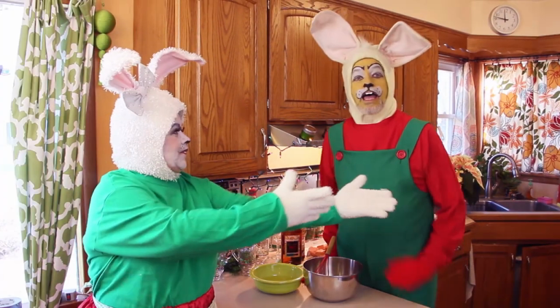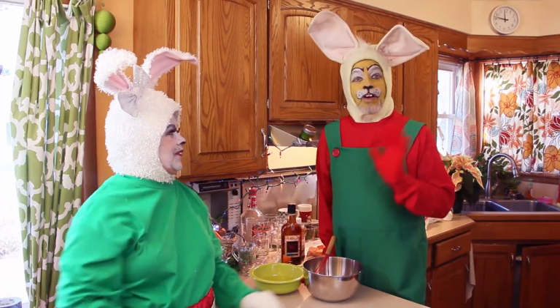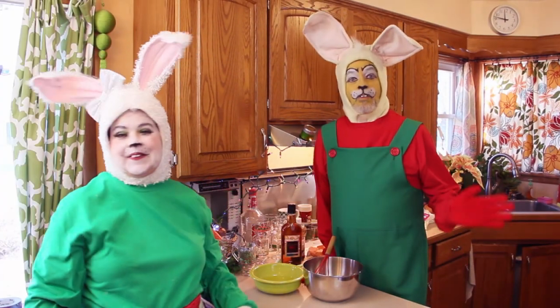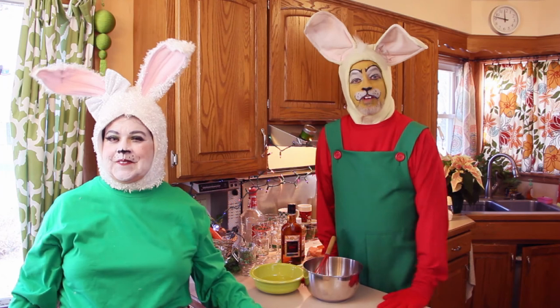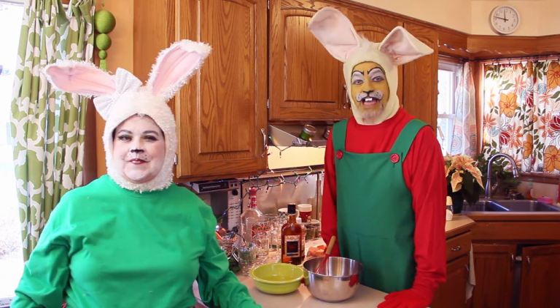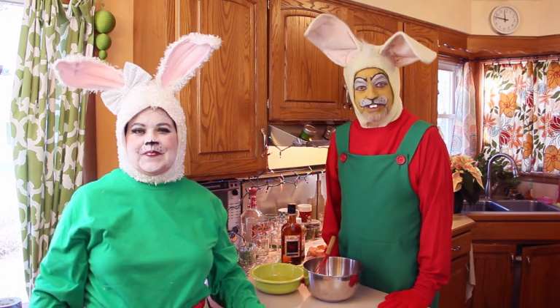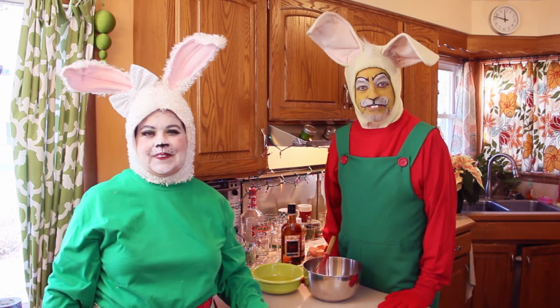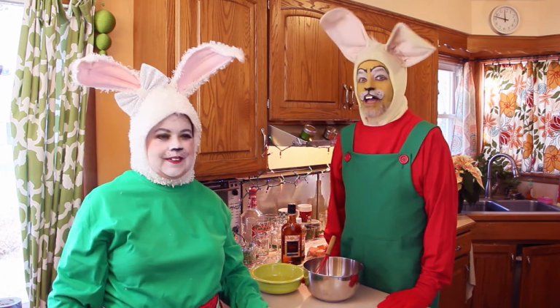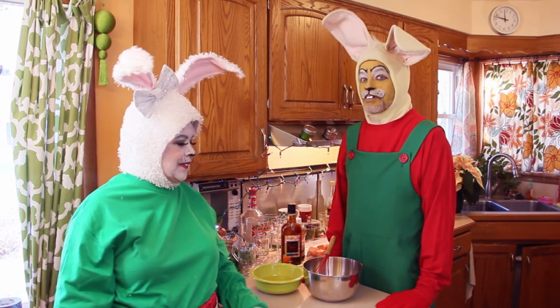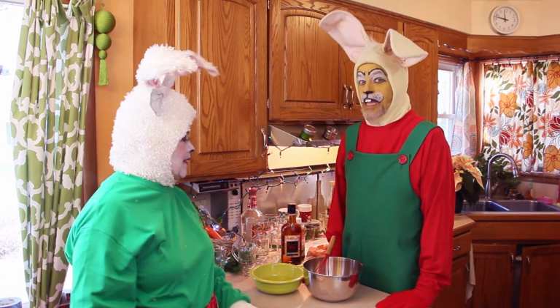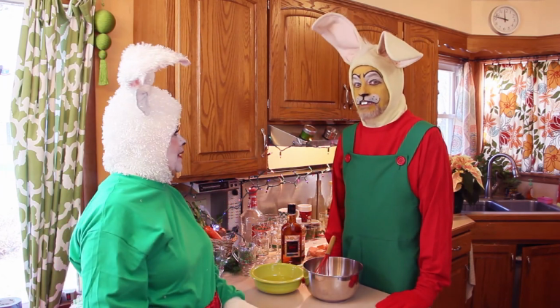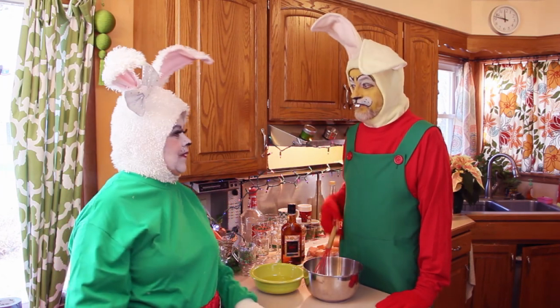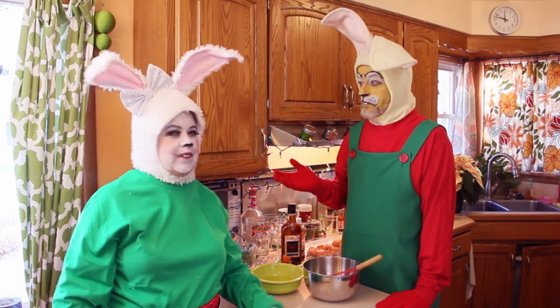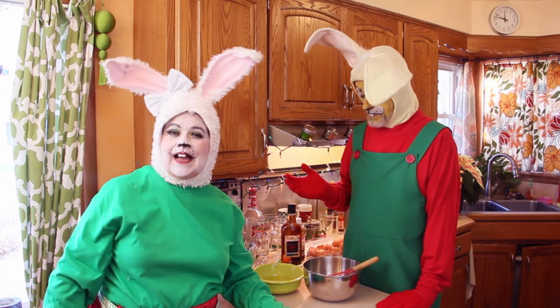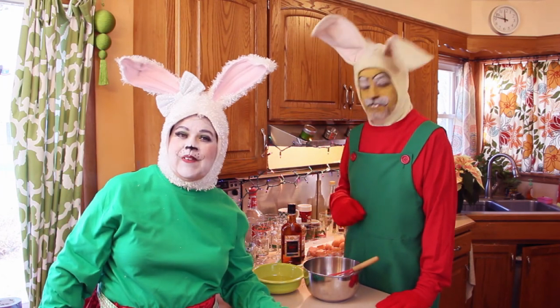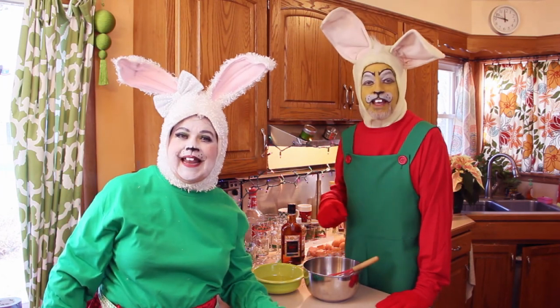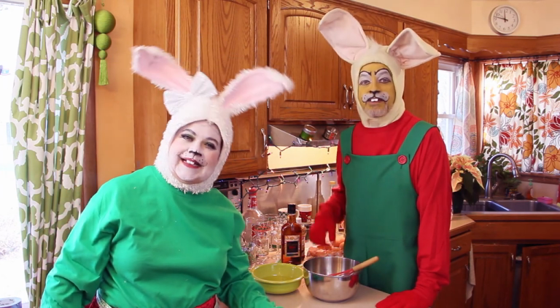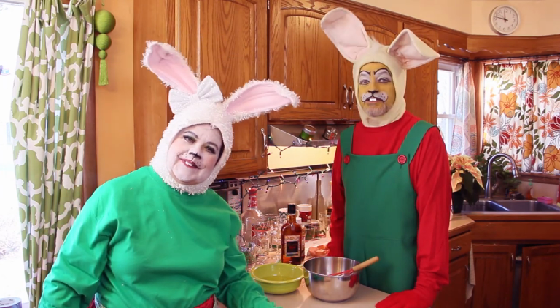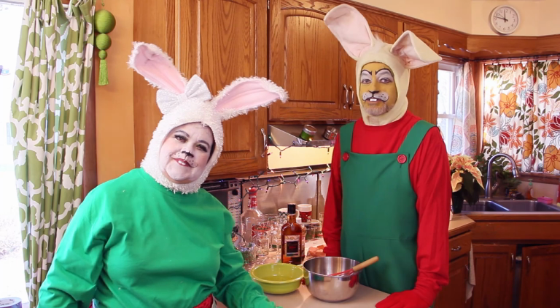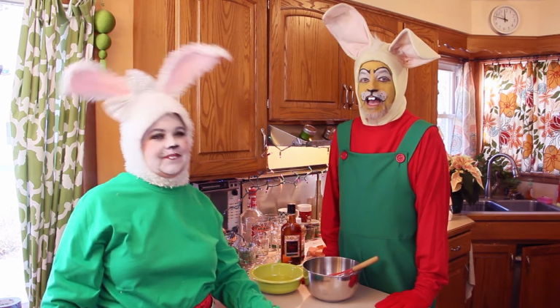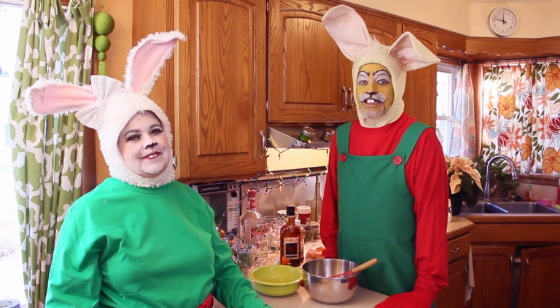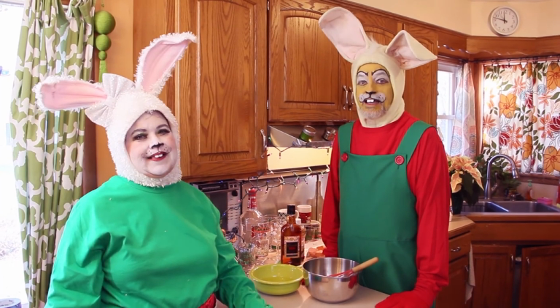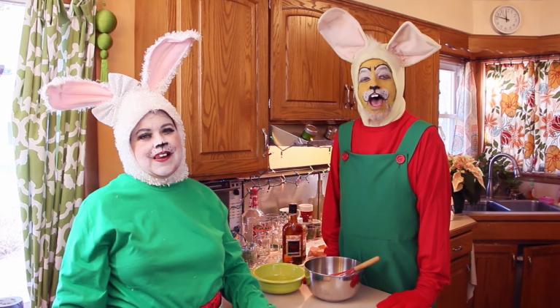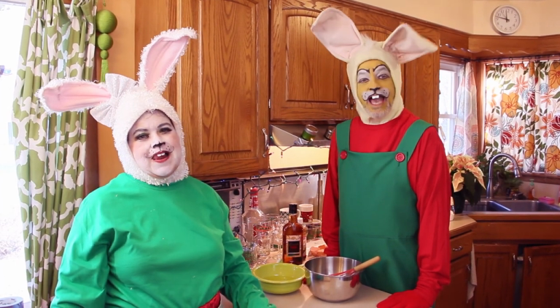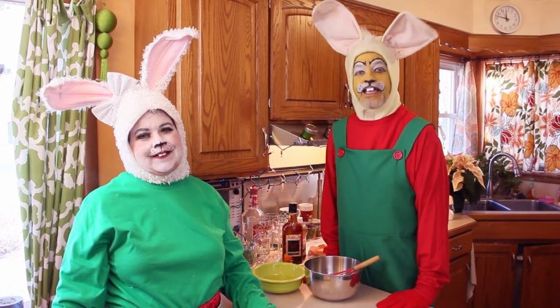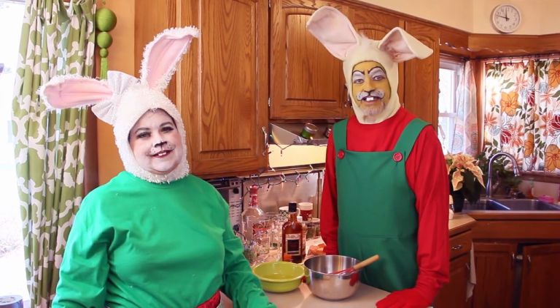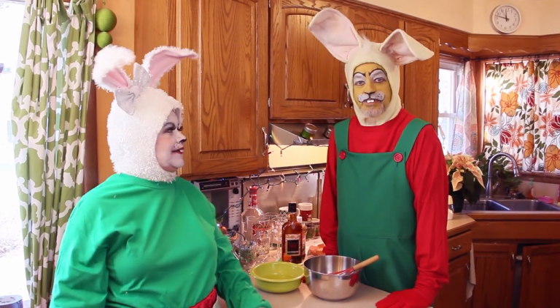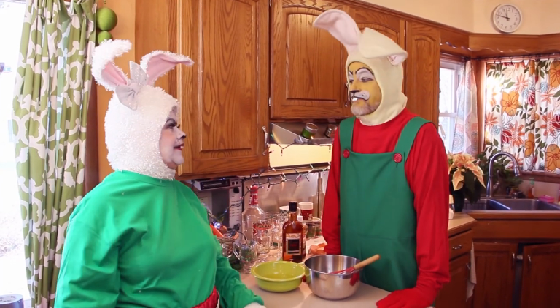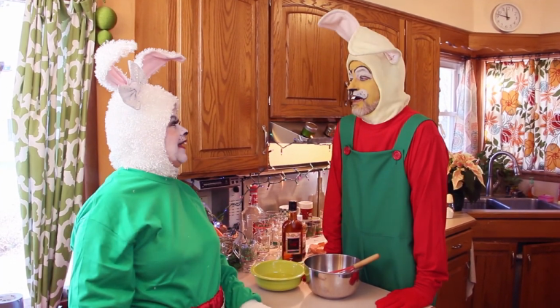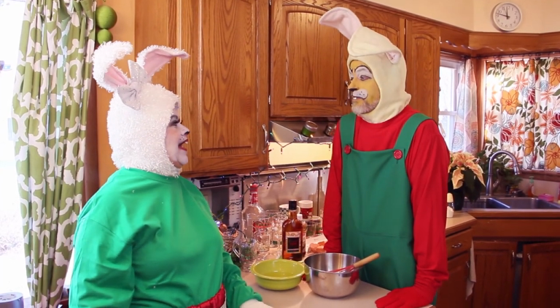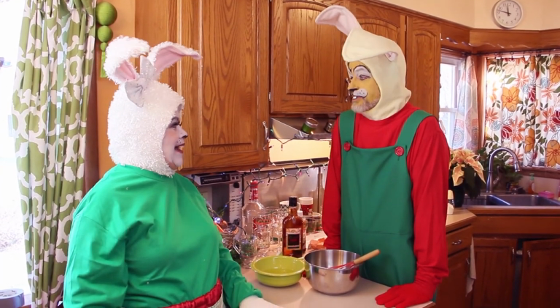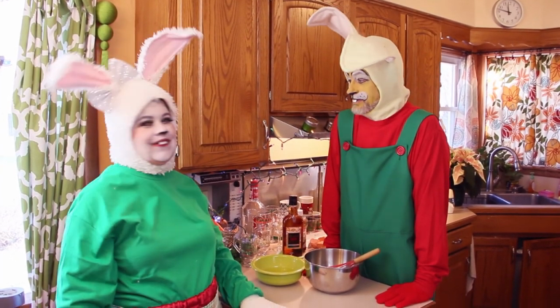Hello! Welcome to Hop To It! I'm your host, J.R. Hassenfeffer. And Honey Bunny! And this is our special holiday, happy holiday issue of Hop To It!